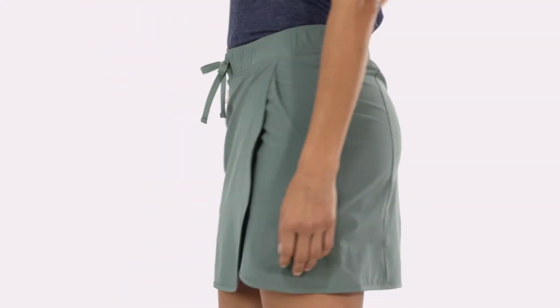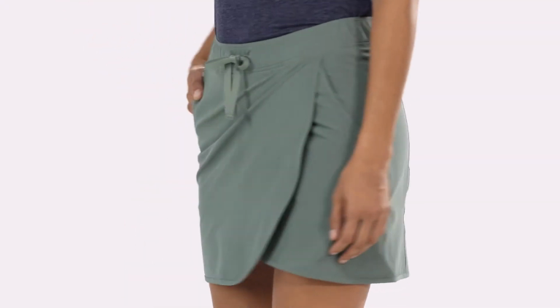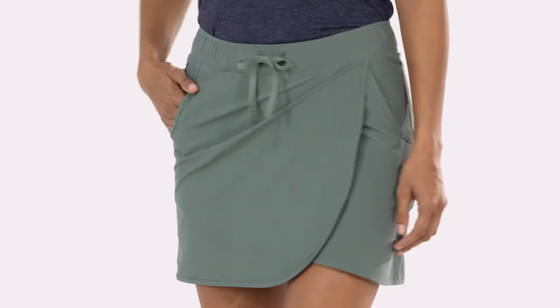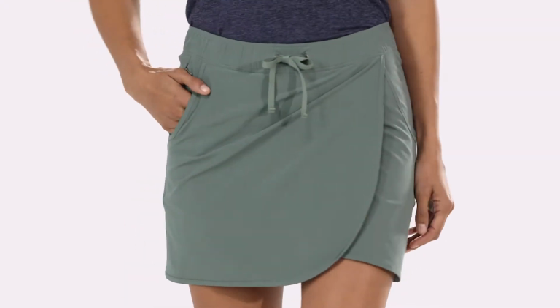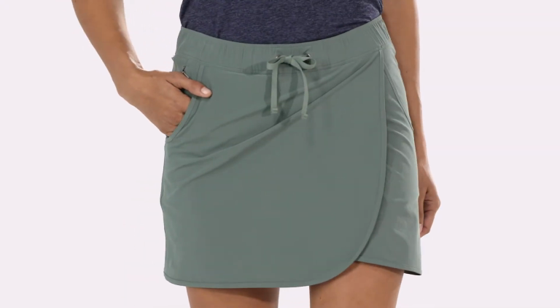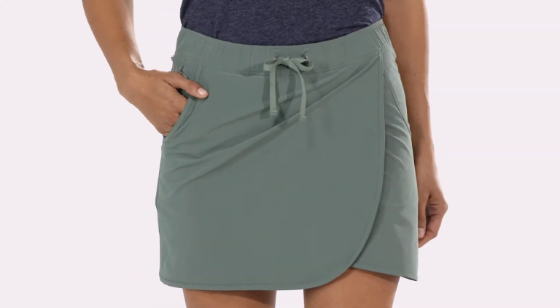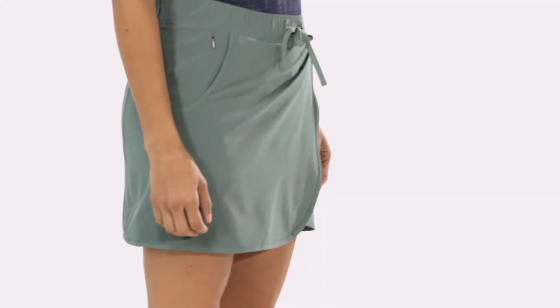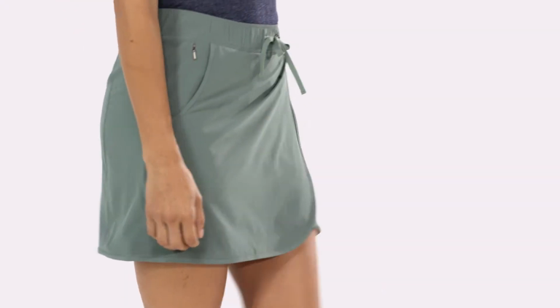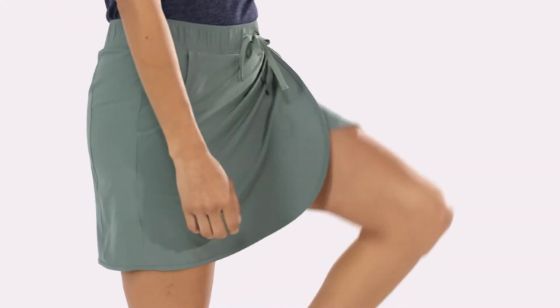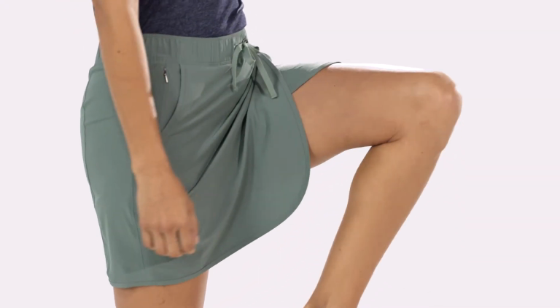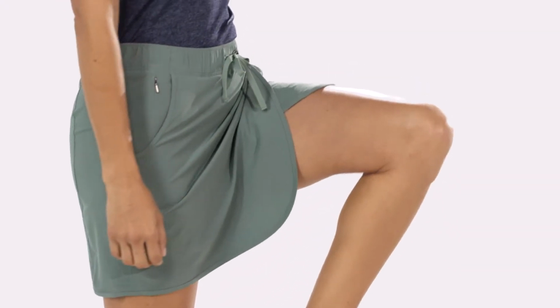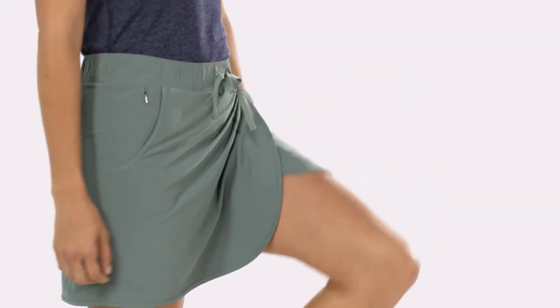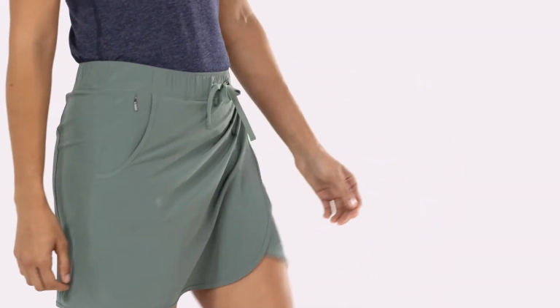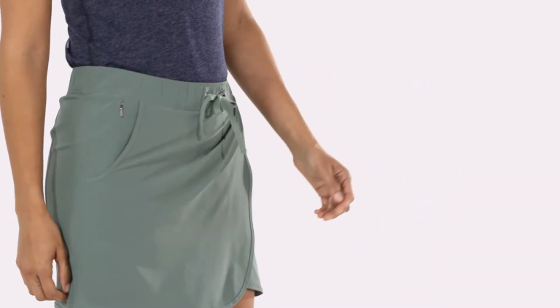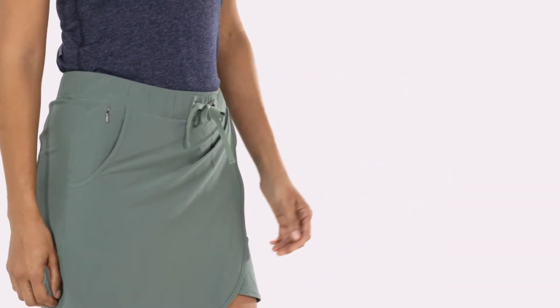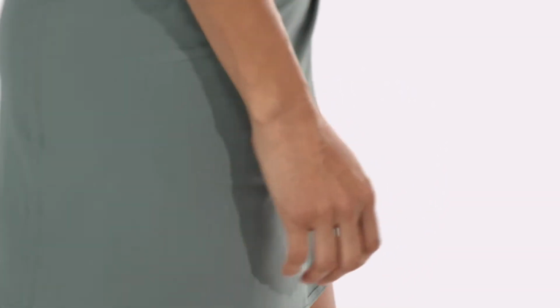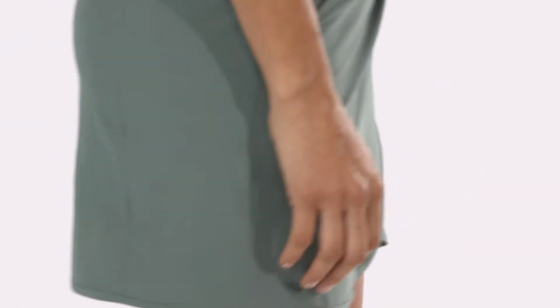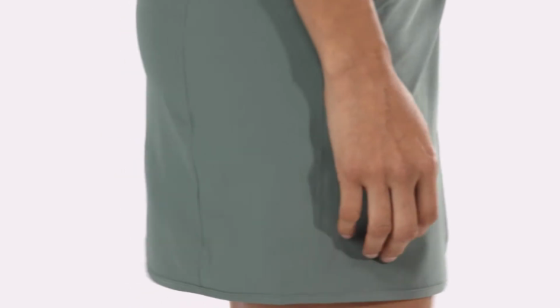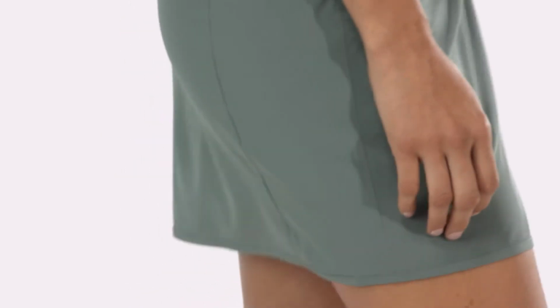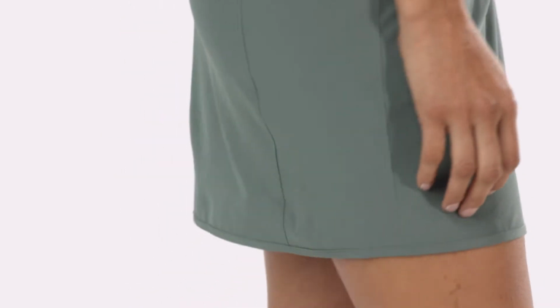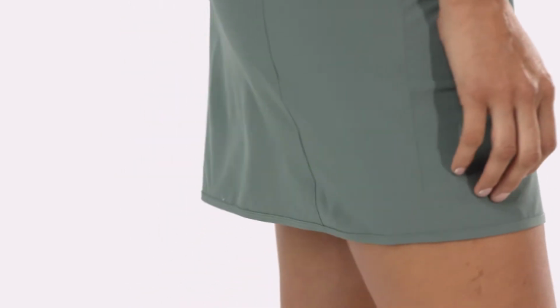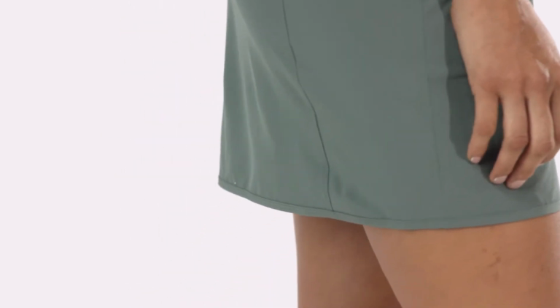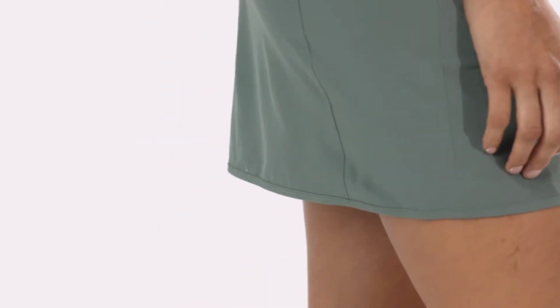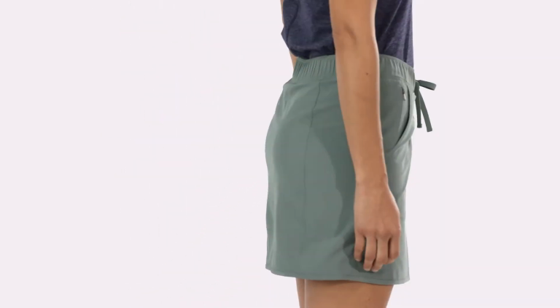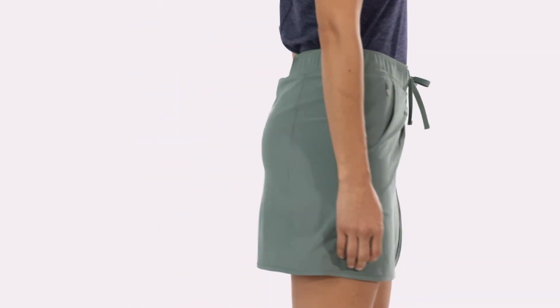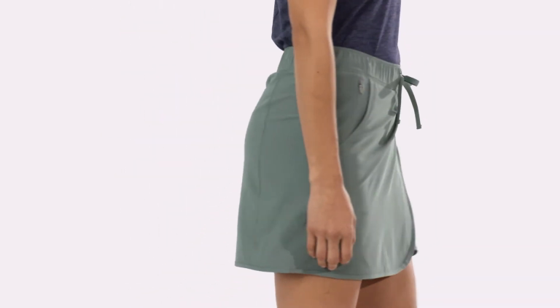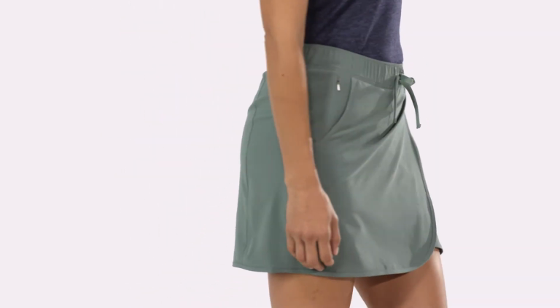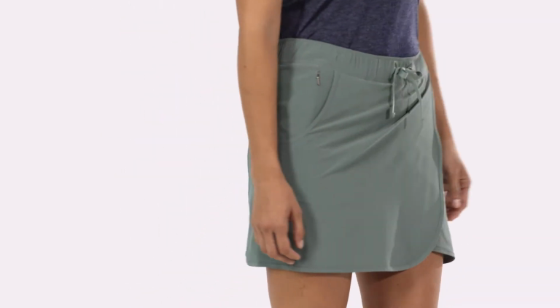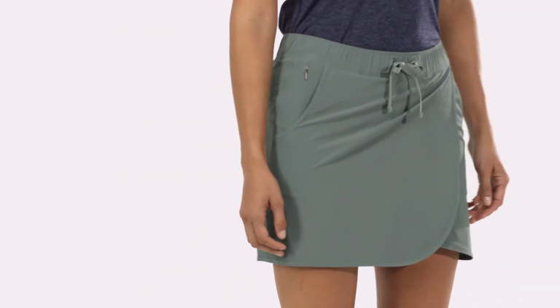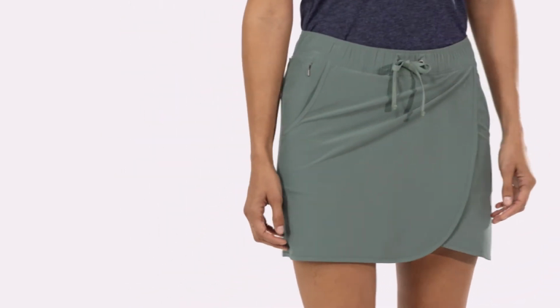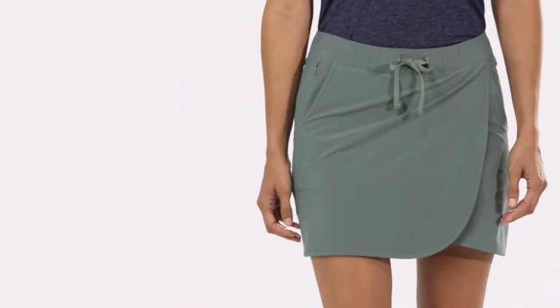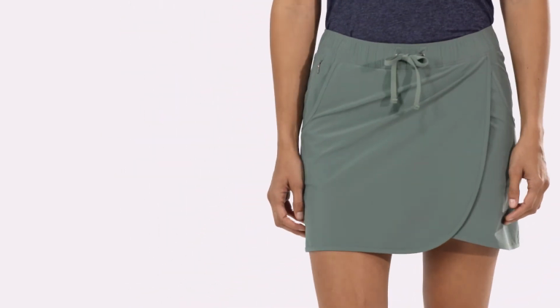A faux-wrapped front and side slit accommodate a higher step while hiking, and the curved hem falls above the knee. The inseam is 4 inches, and the fit is regular.